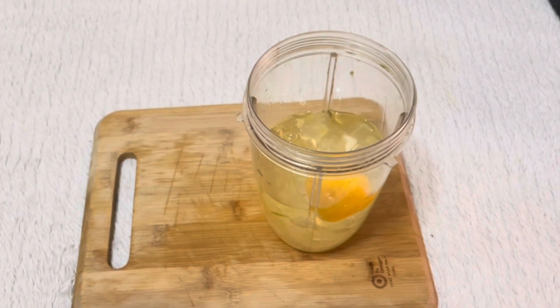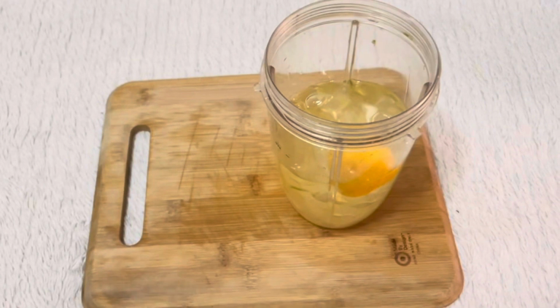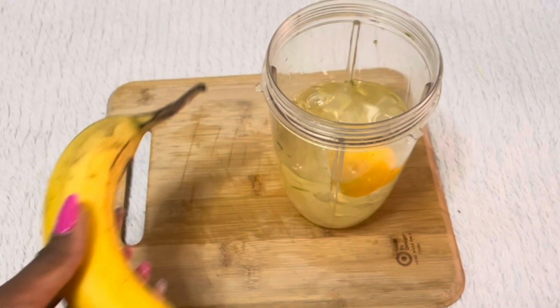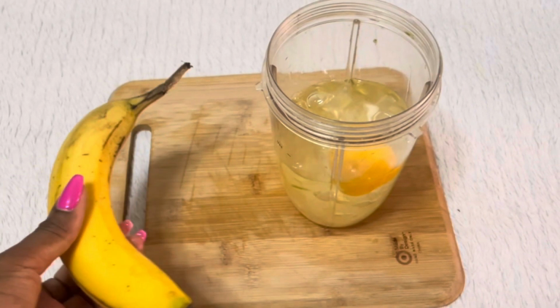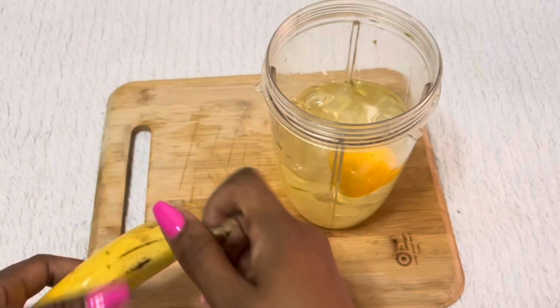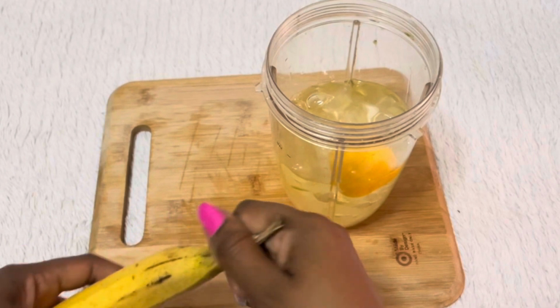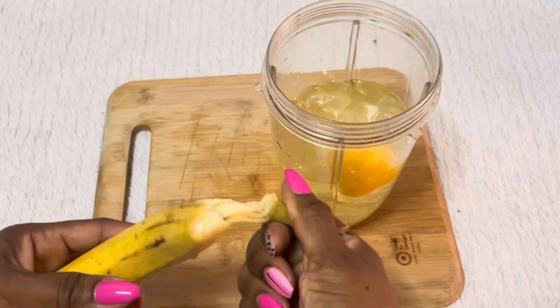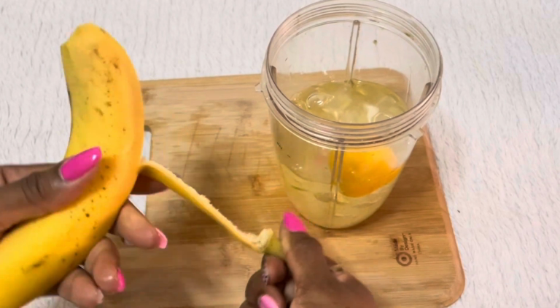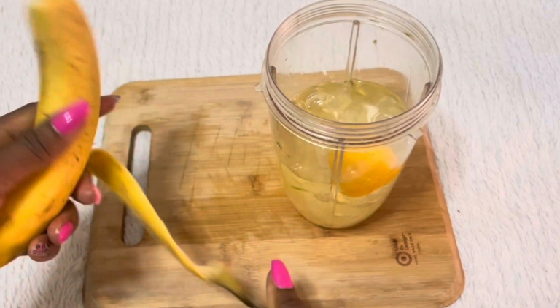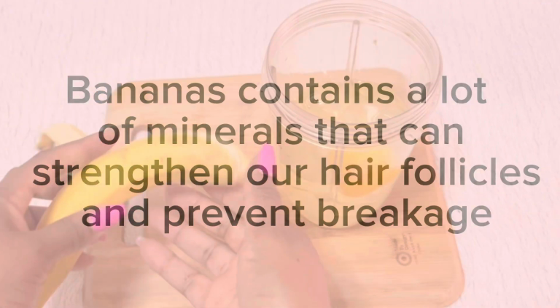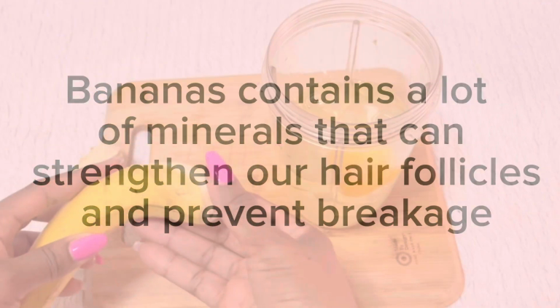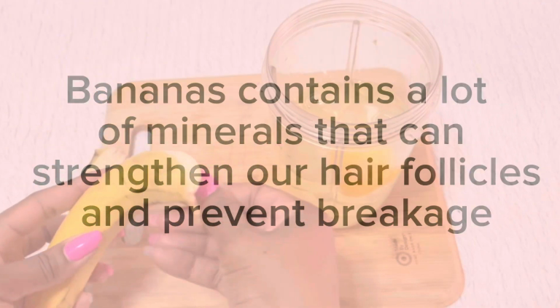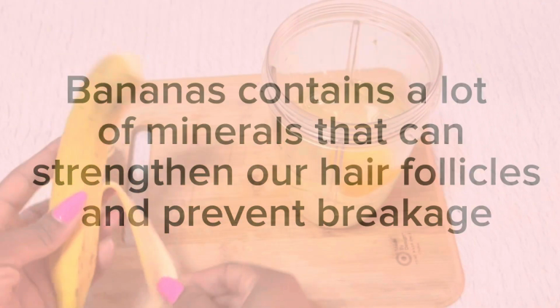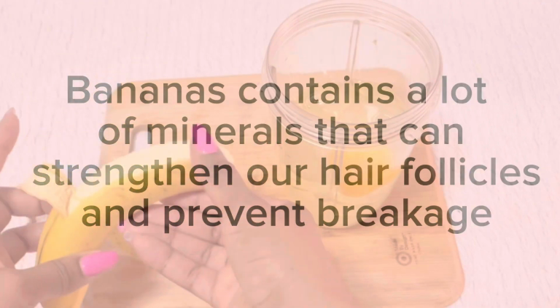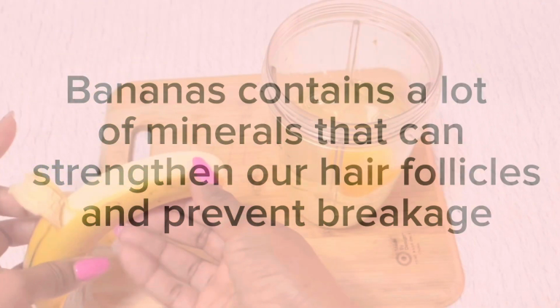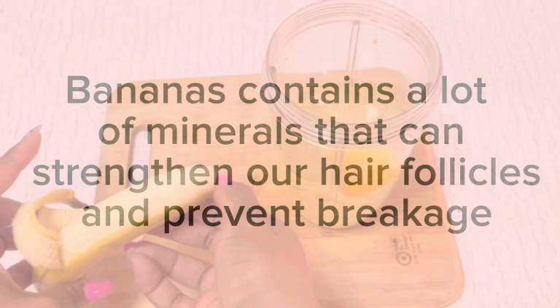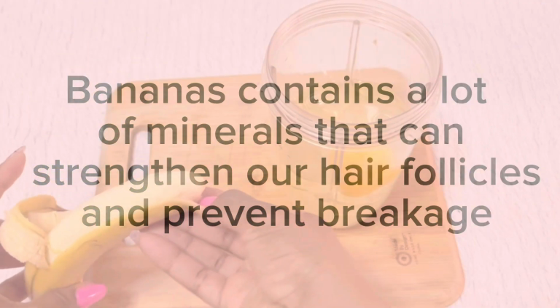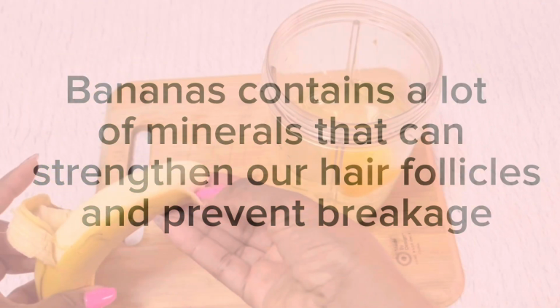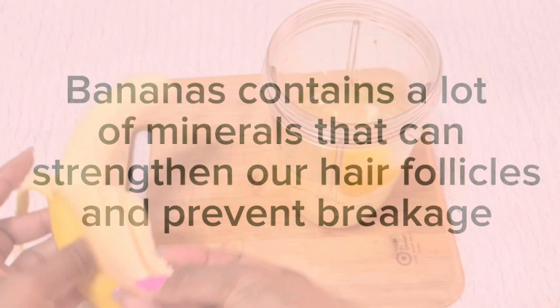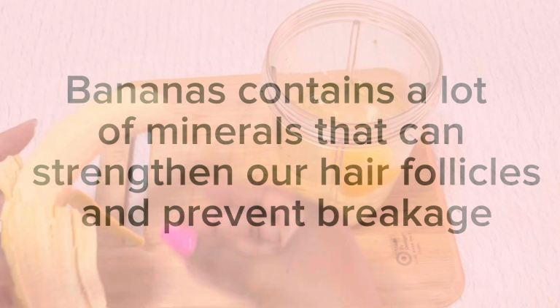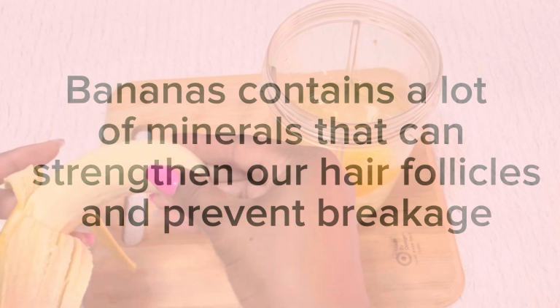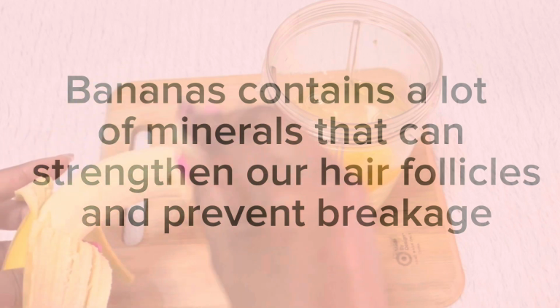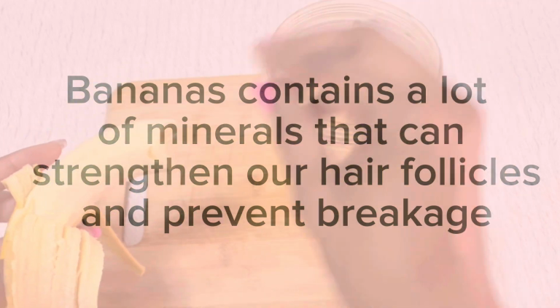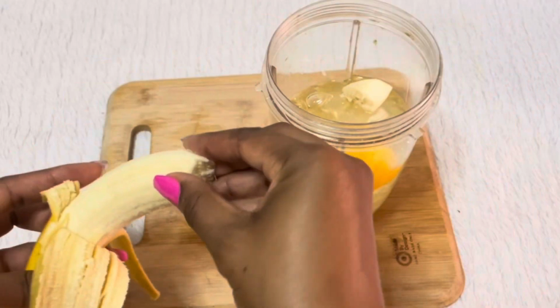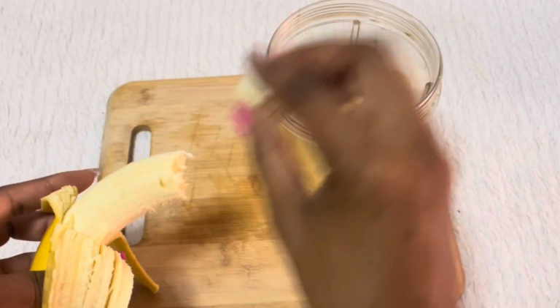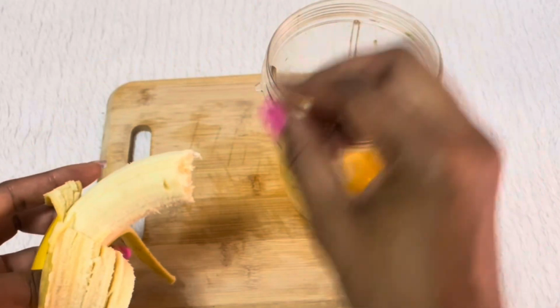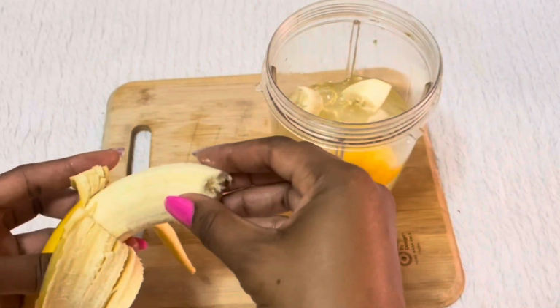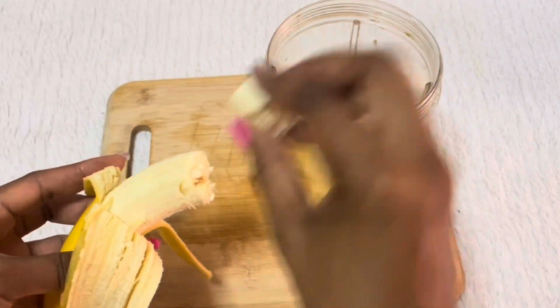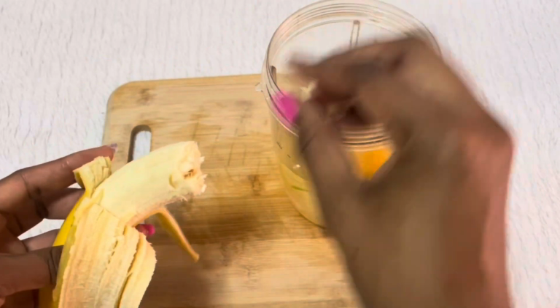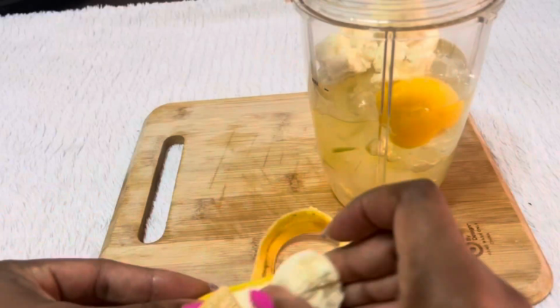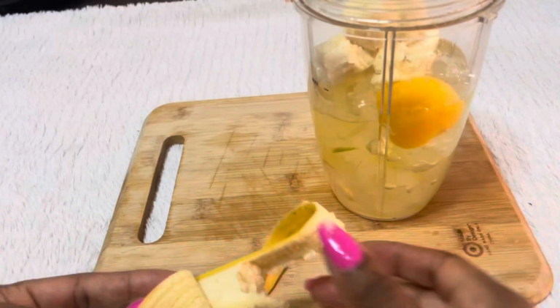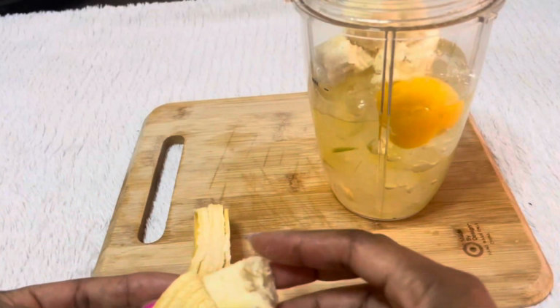Next I will add banana. Bananas contain a lot of minerals that can strengthen our hair follicles and prevent breakage. For today's purpose, I'm only going to be using one banana.